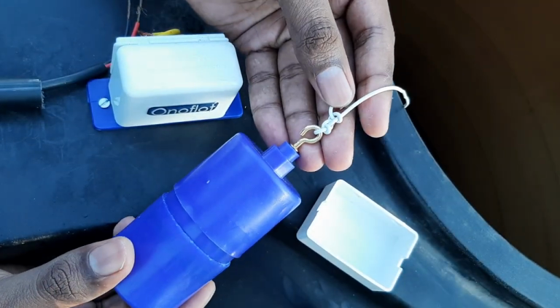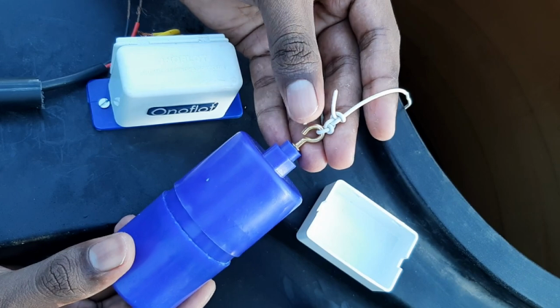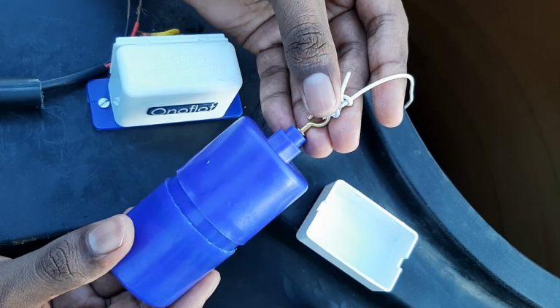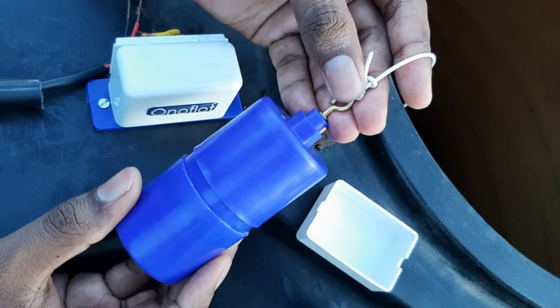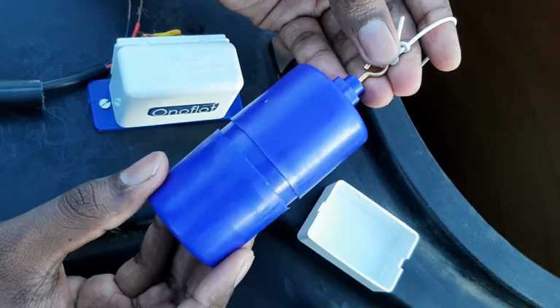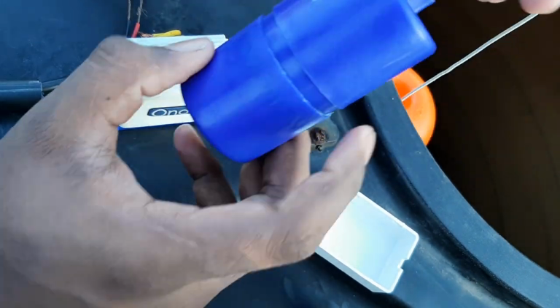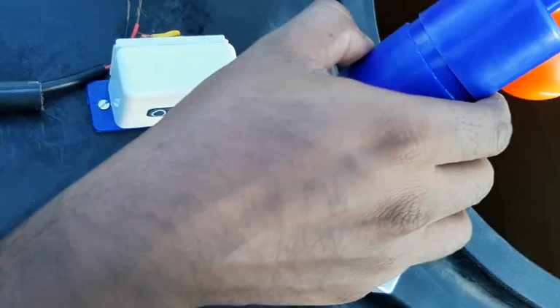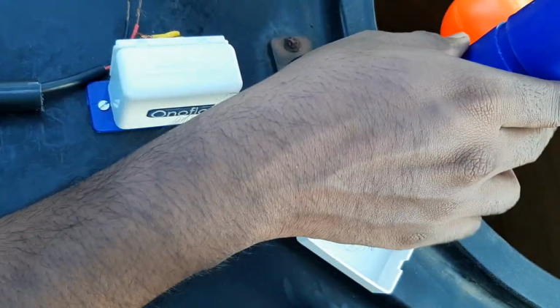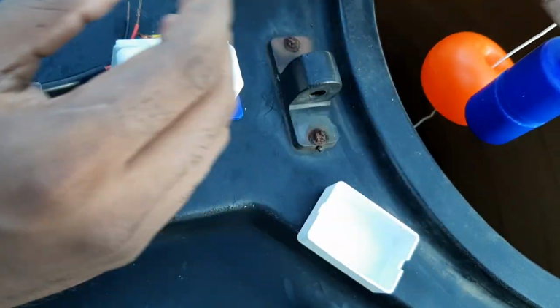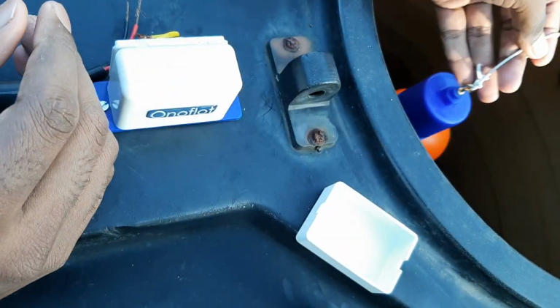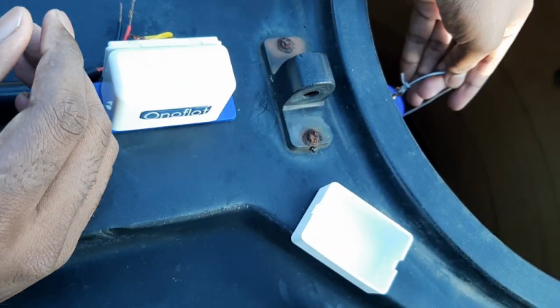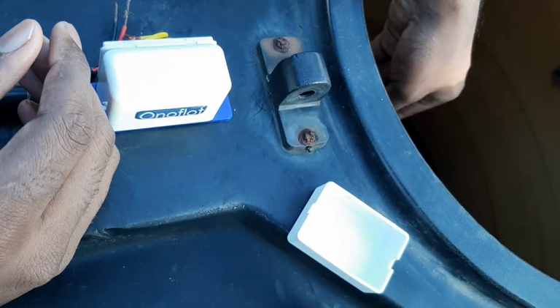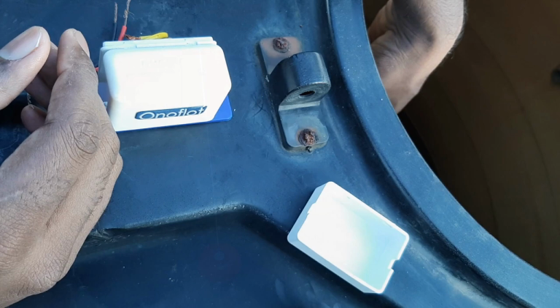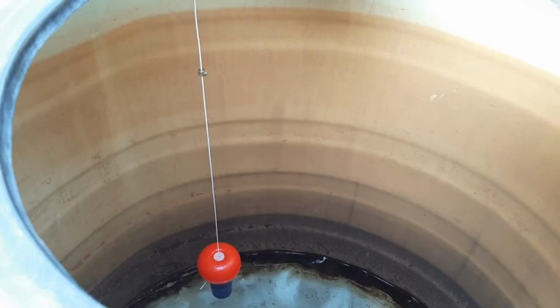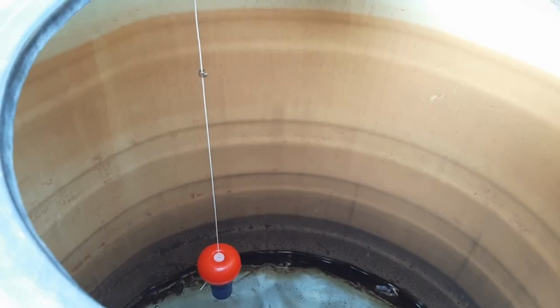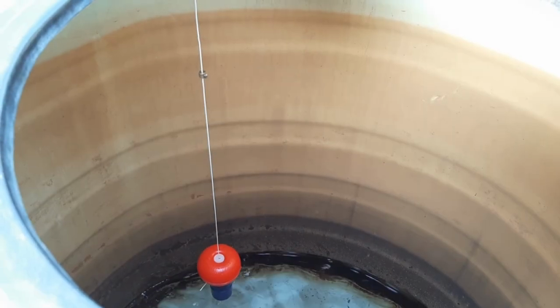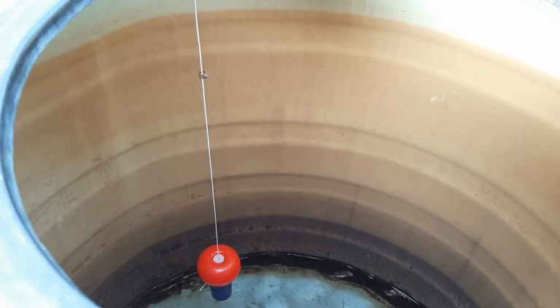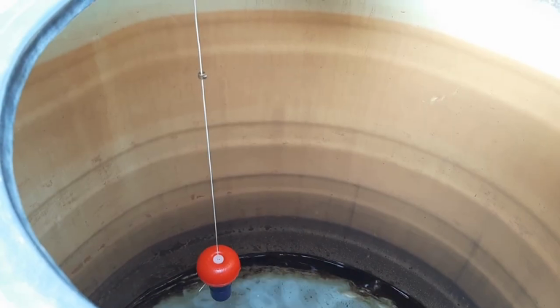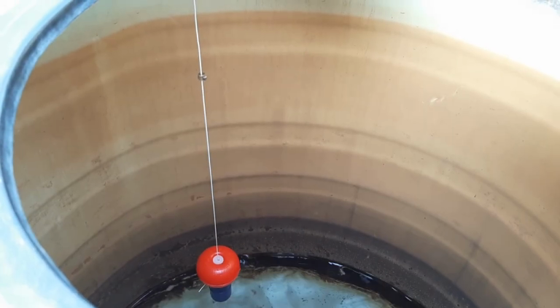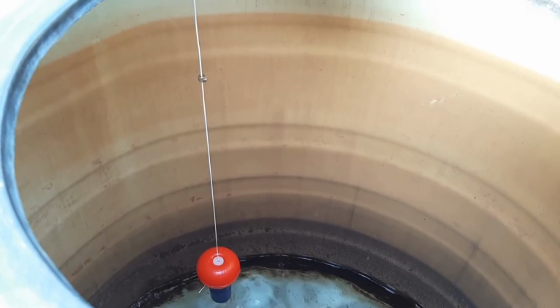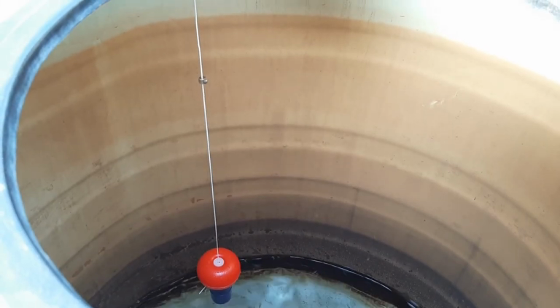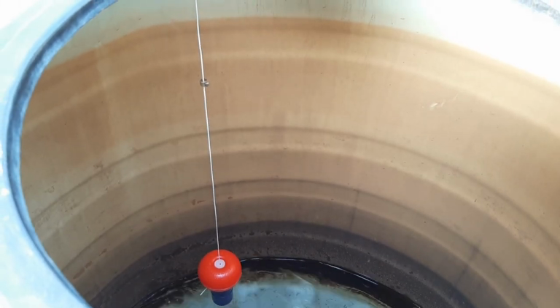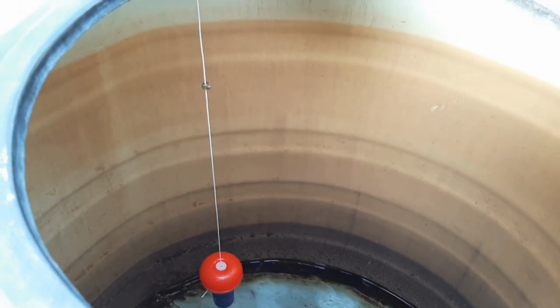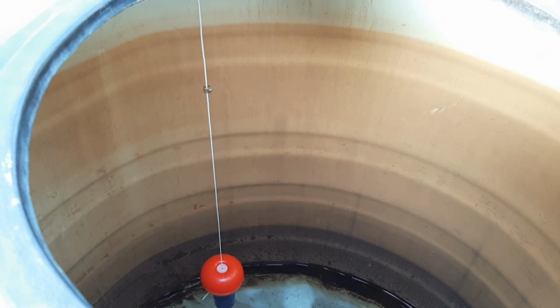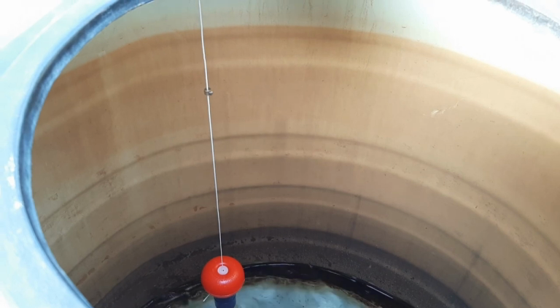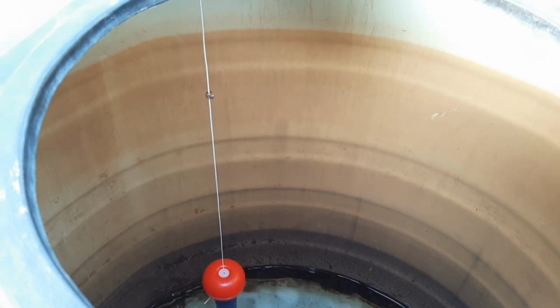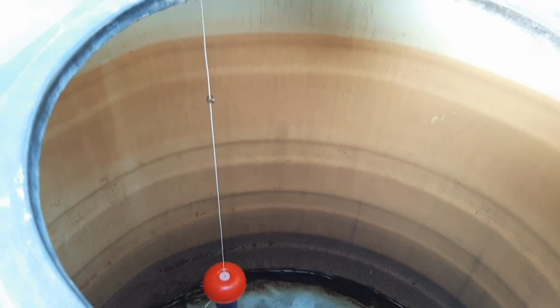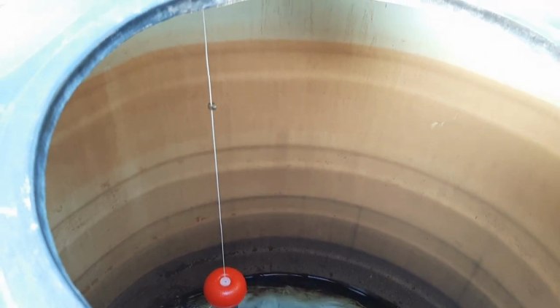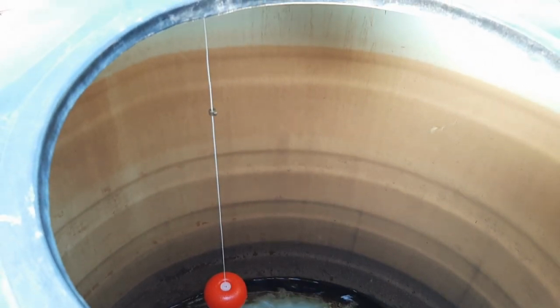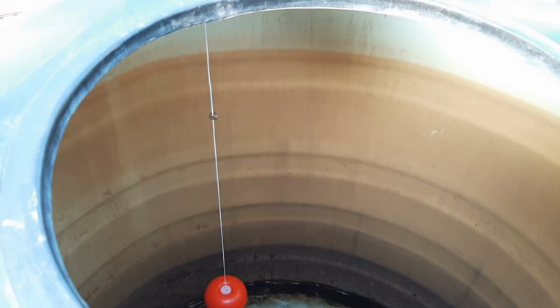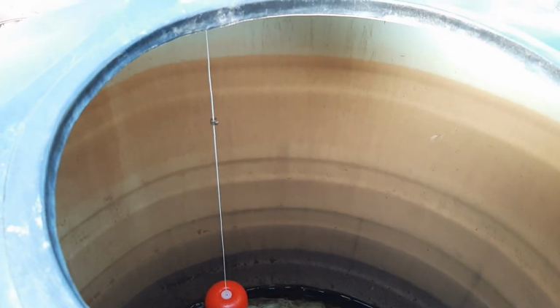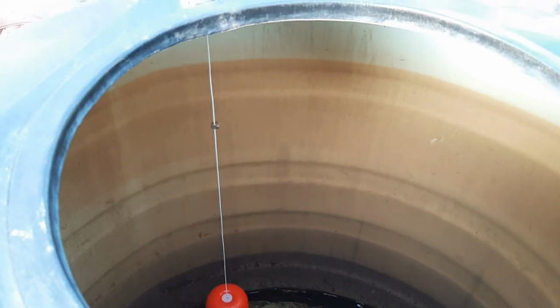Now we can release all these components into the water tank. As you can see, the dead weight is at the minimum level and the stopper is at the maximum level, and the float moves in between them.